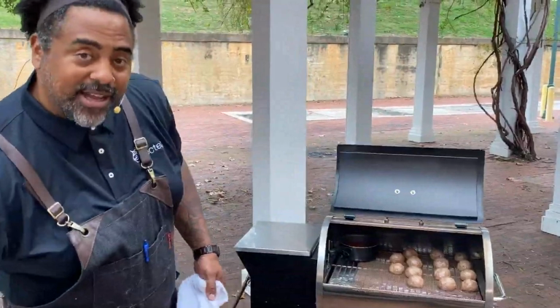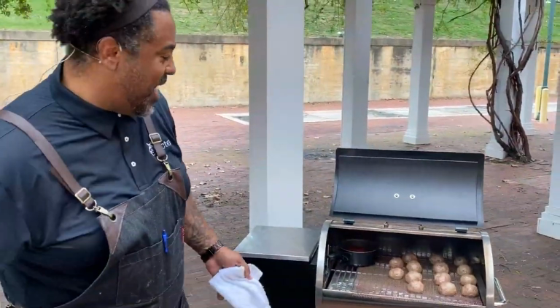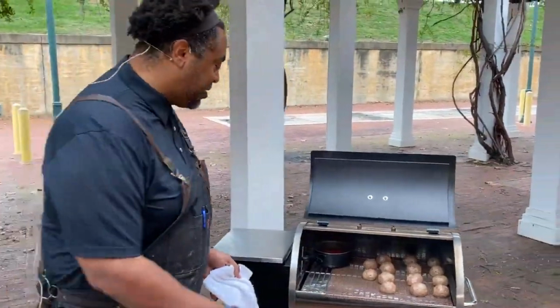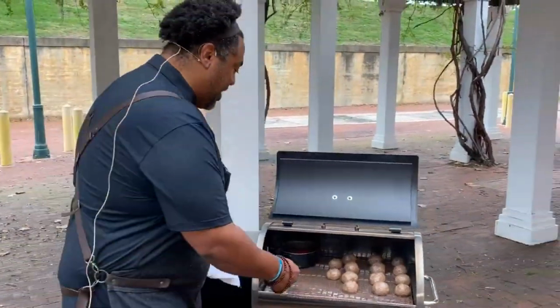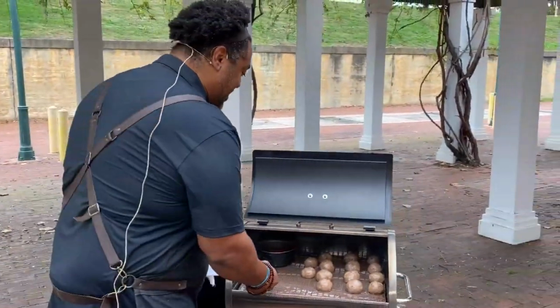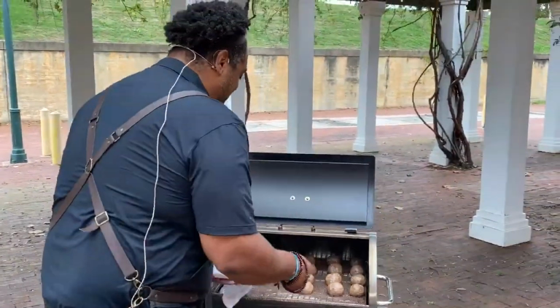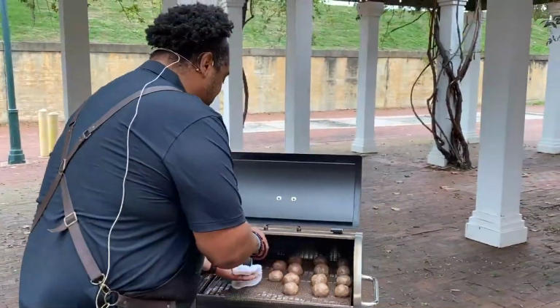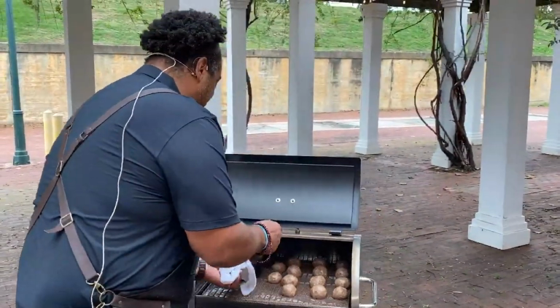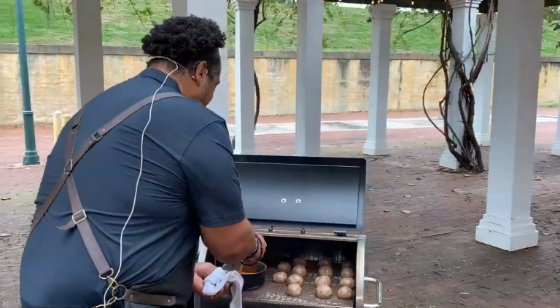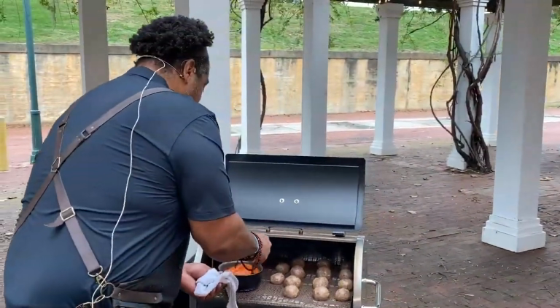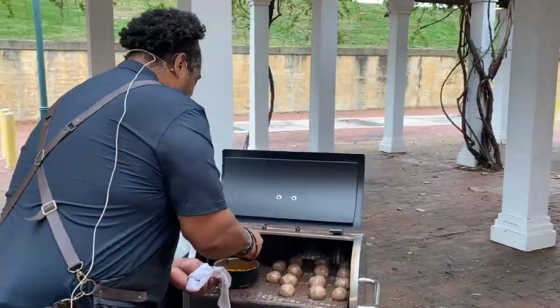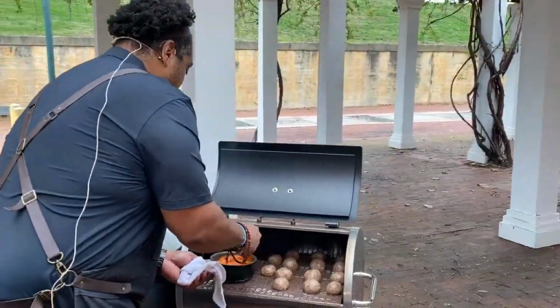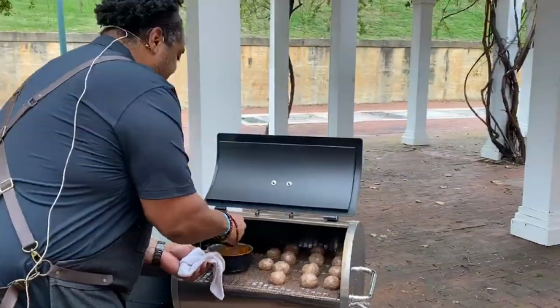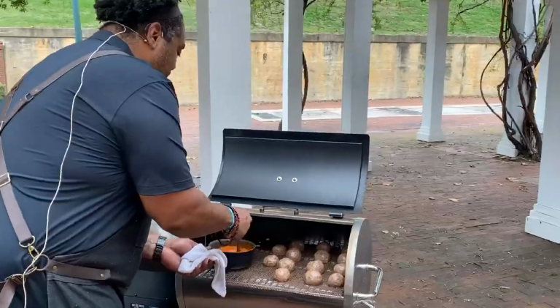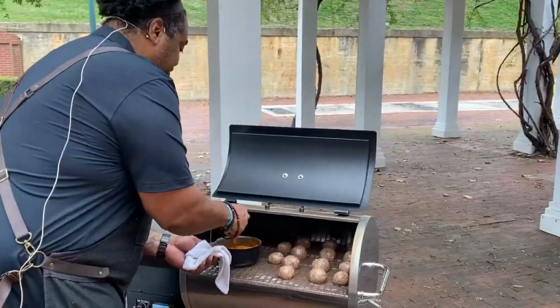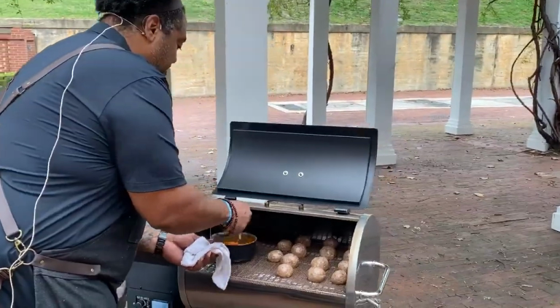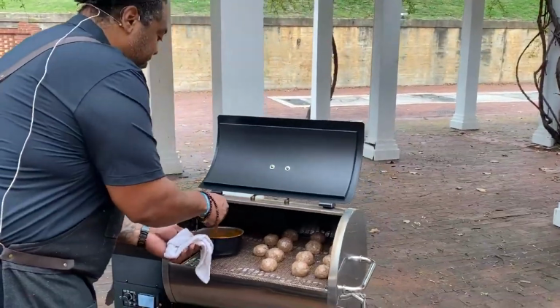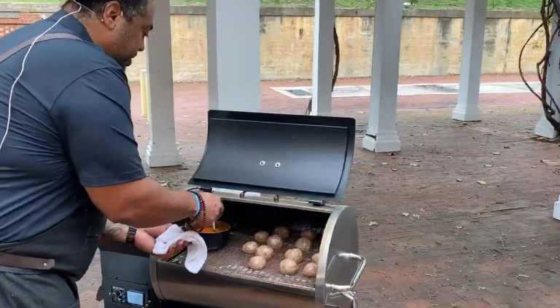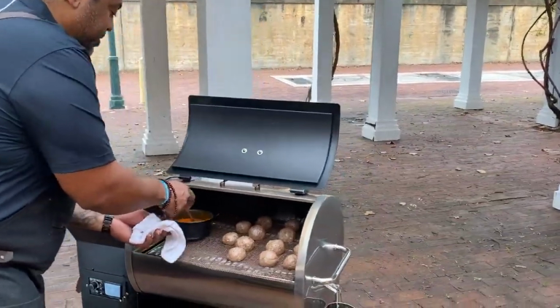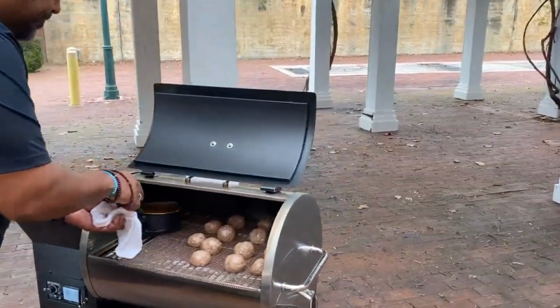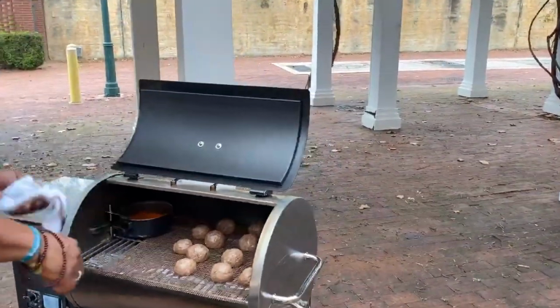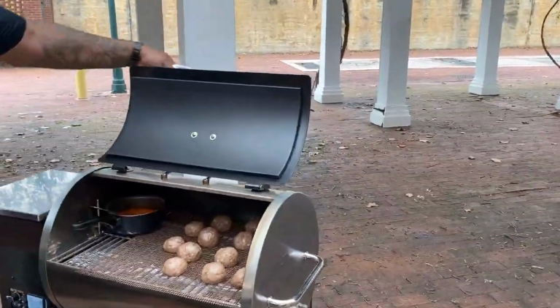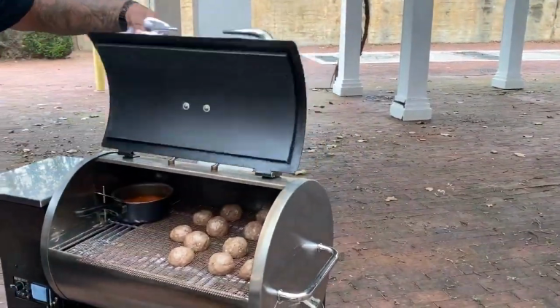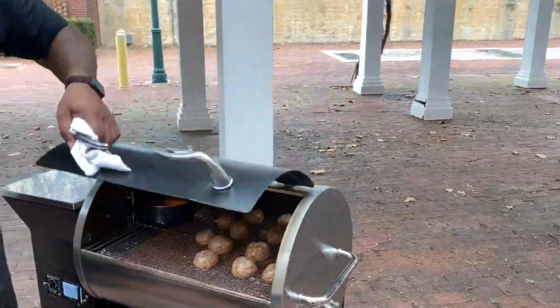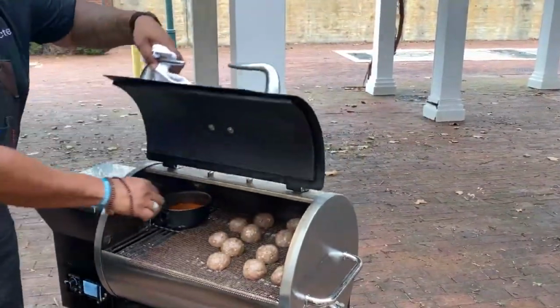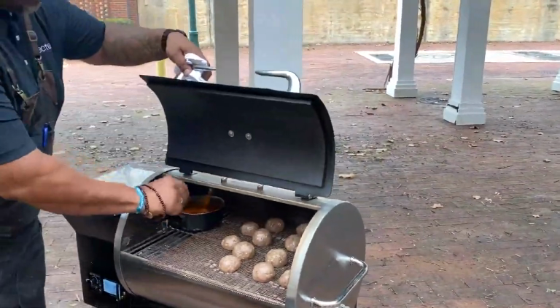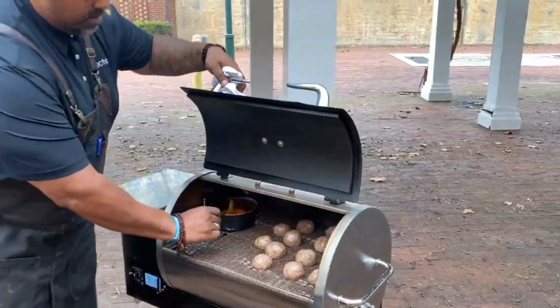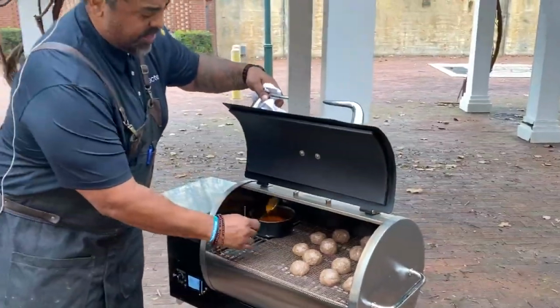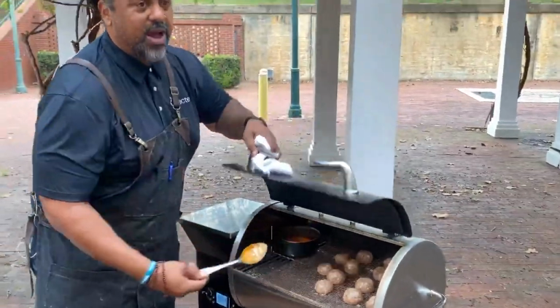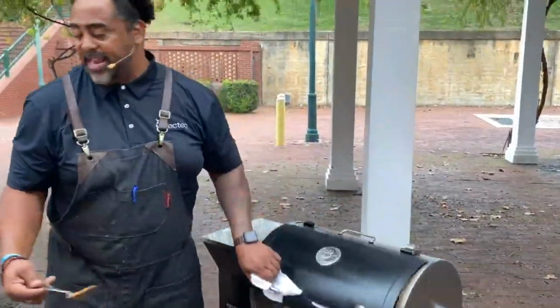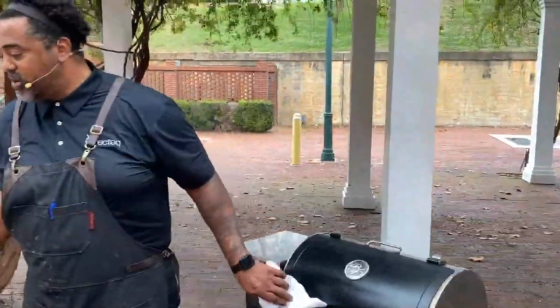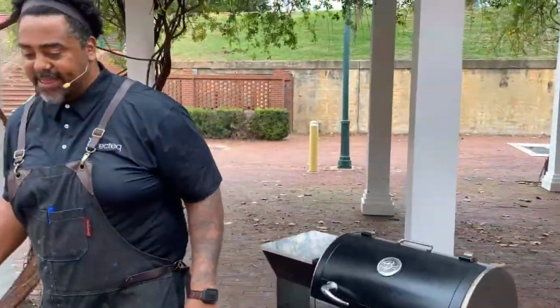These meatballs are looking delicious. They're not looking spooky yet. We're going to go ahead and give this sauce a stir, and then I'm going to go ahead and spookify these.